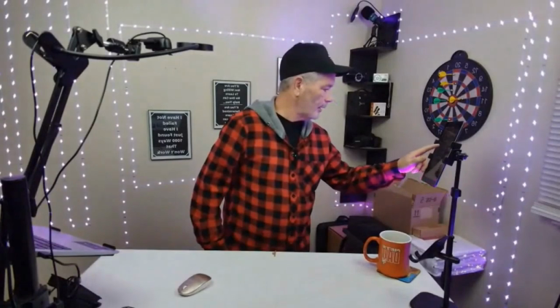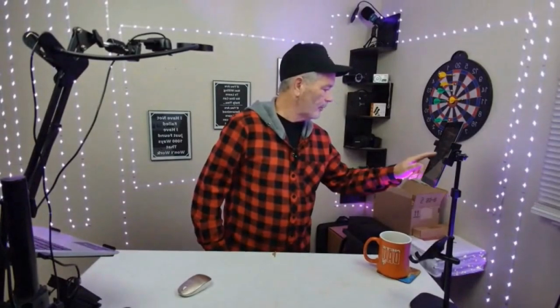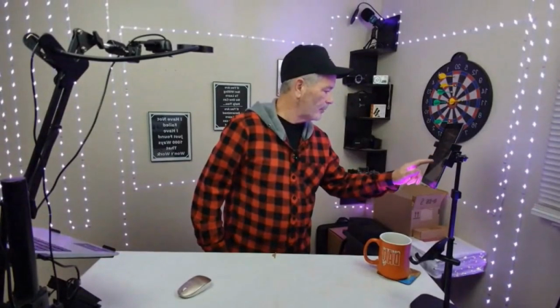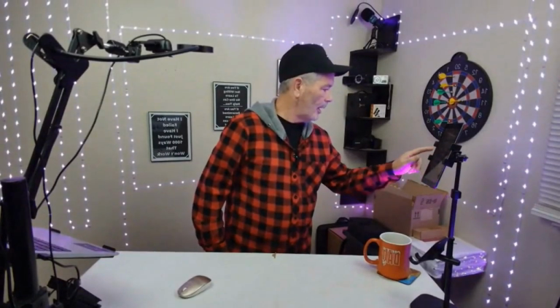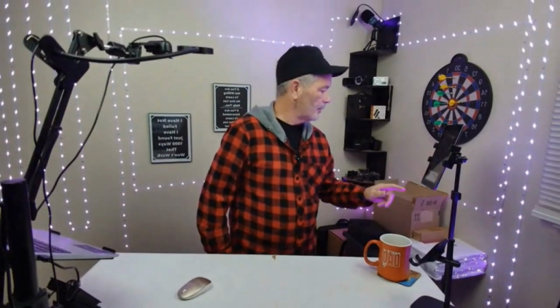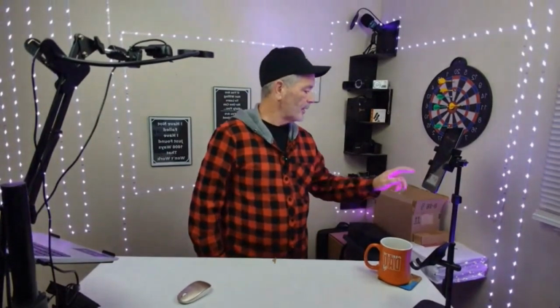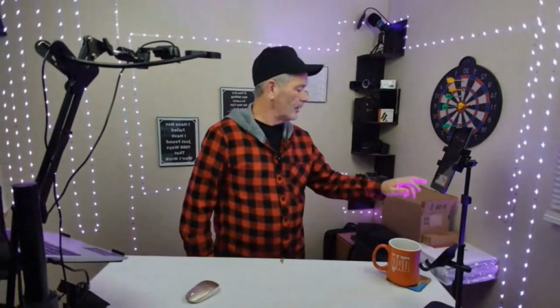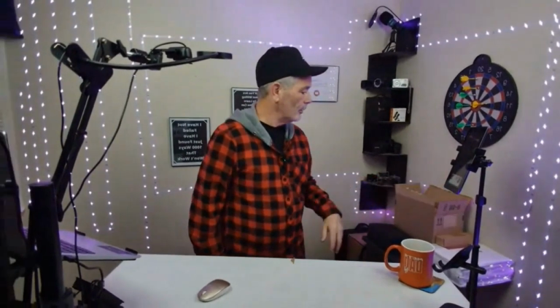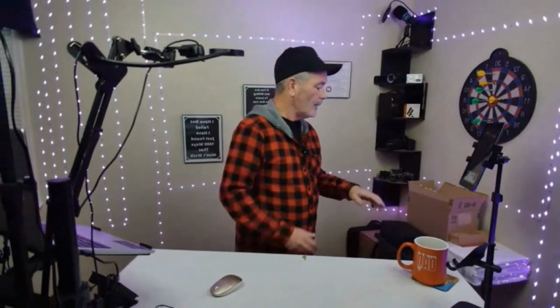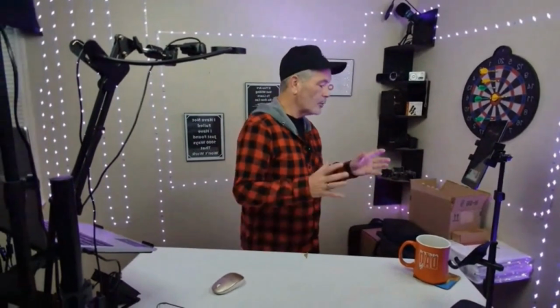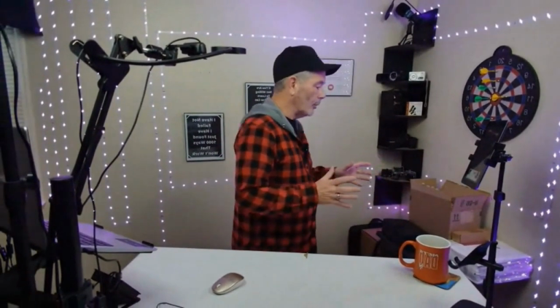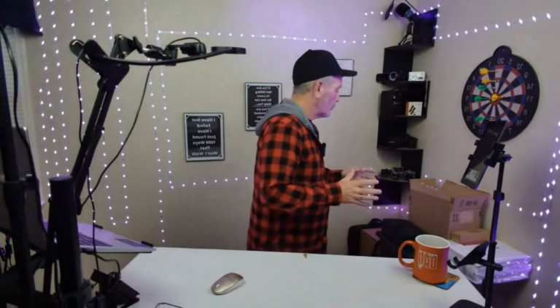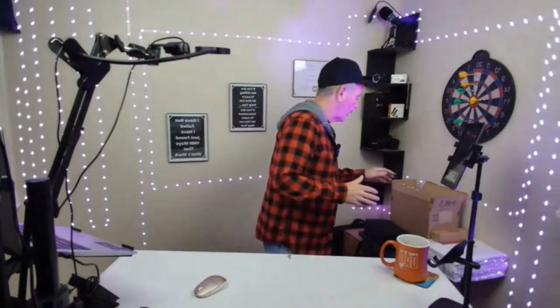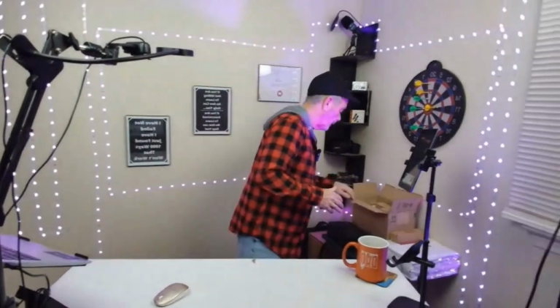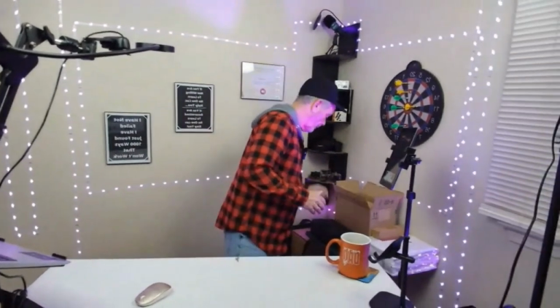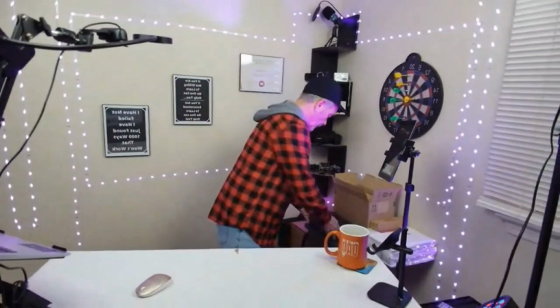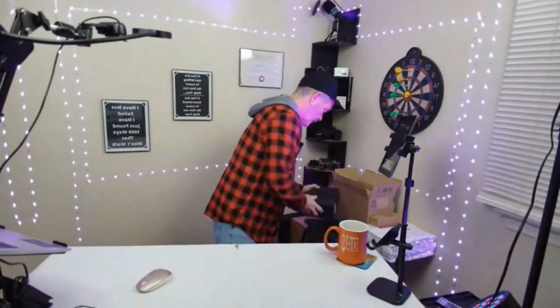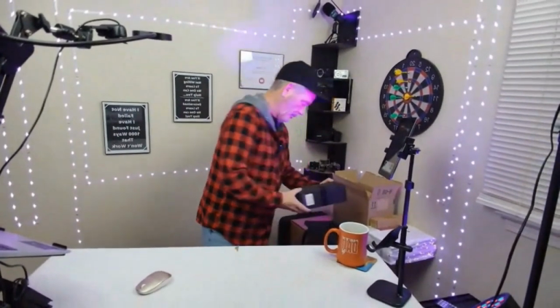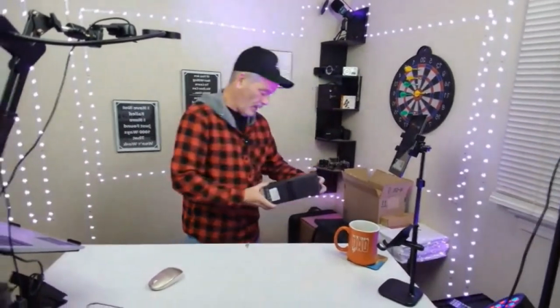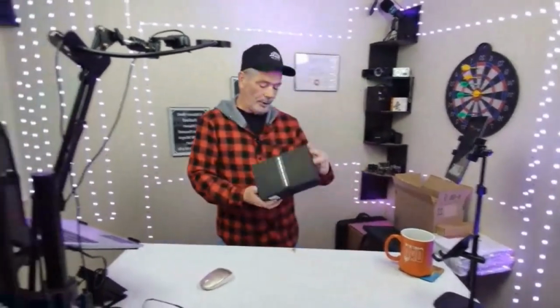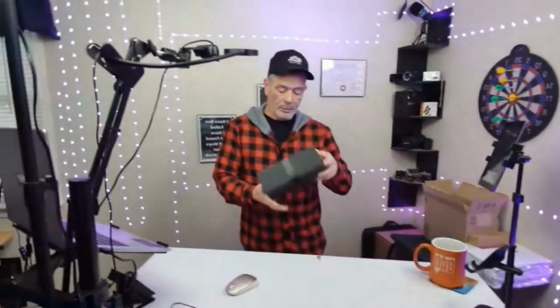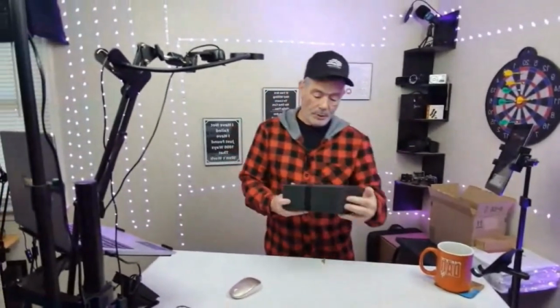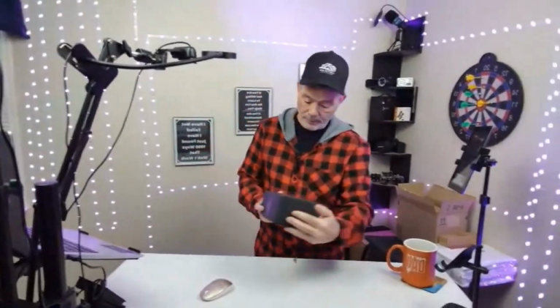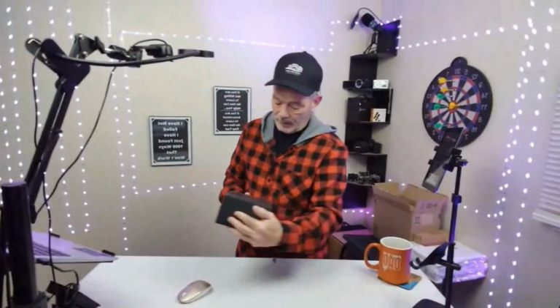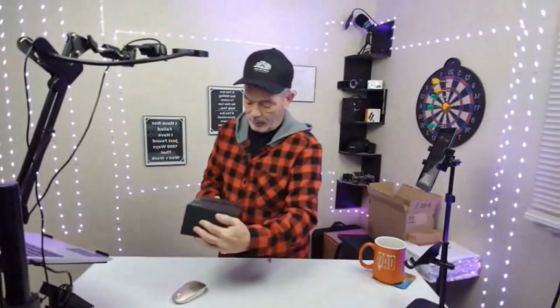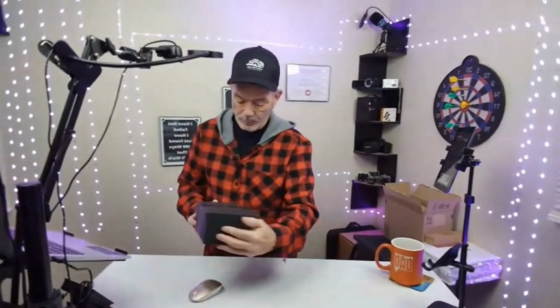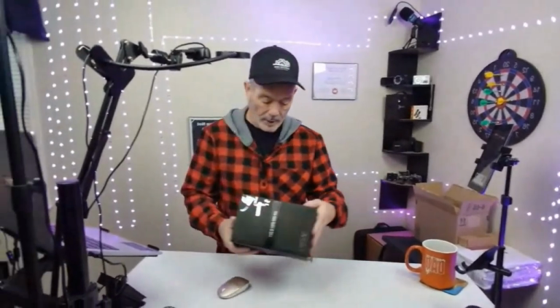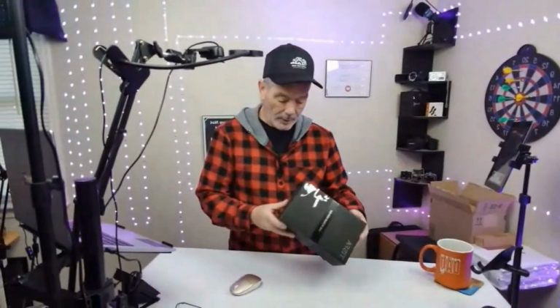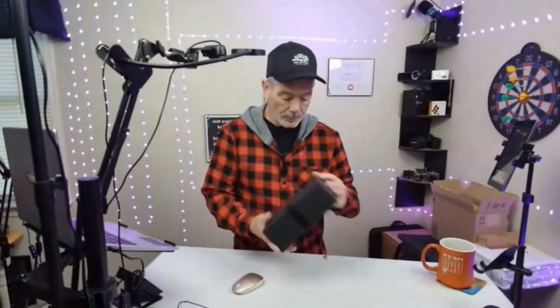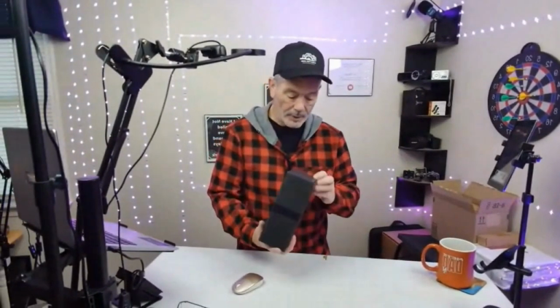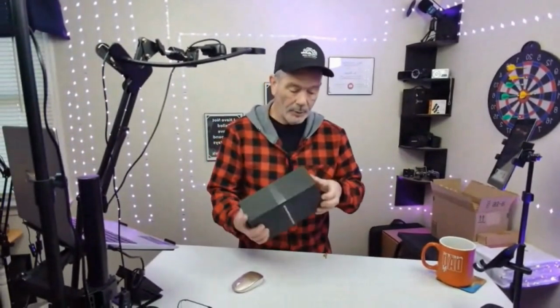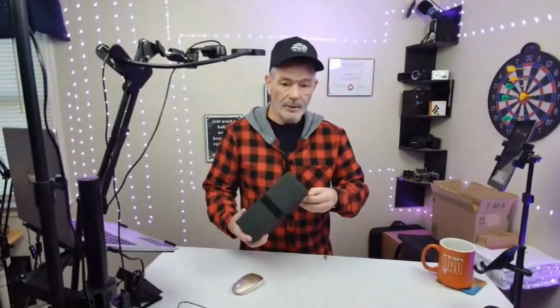Everything here is going to be from Tisva — stuff that they sent for me to review. This one's a travel one, it's got leather. Nobody could ever replace you. This is pretty good. Tisva — live your own way. All right, let's open her up and see what's going on in this little box.